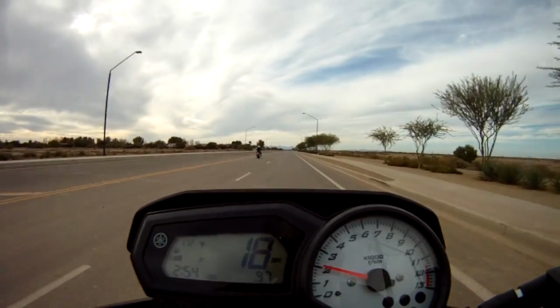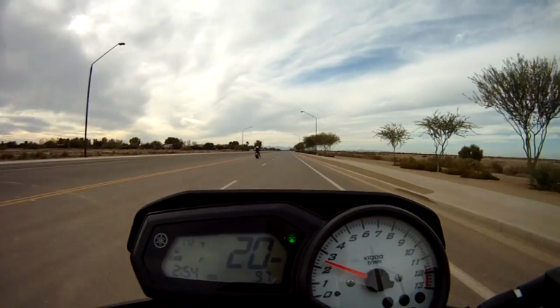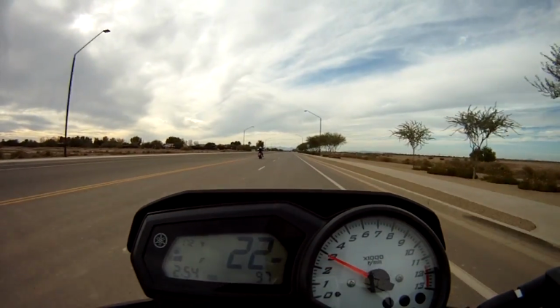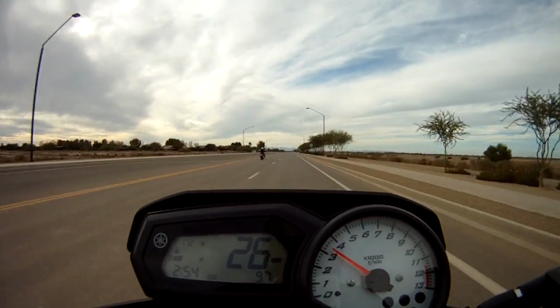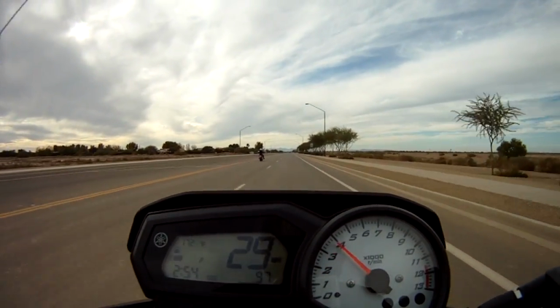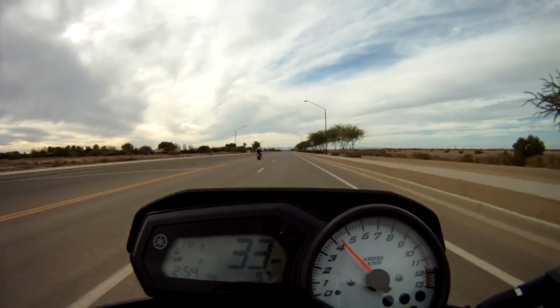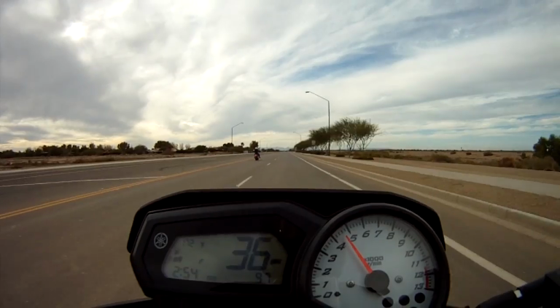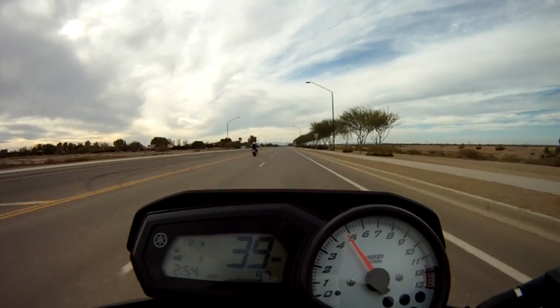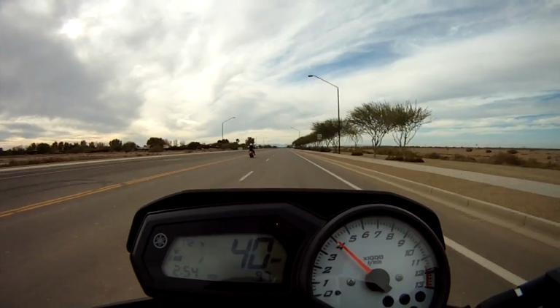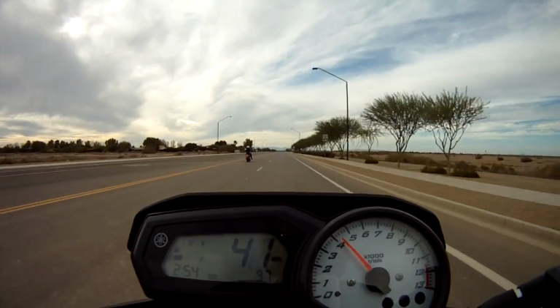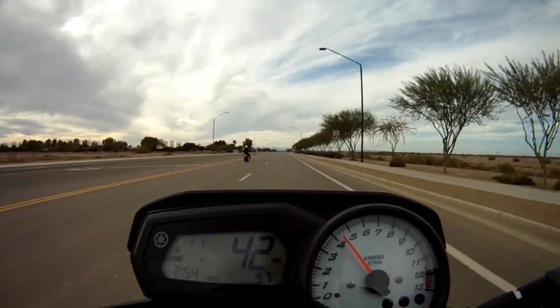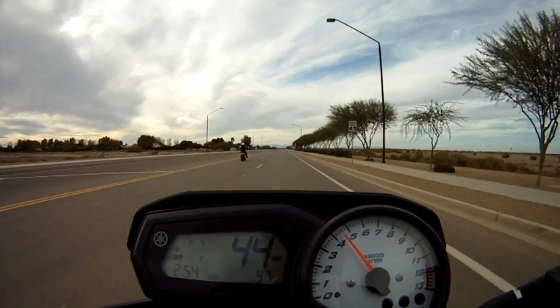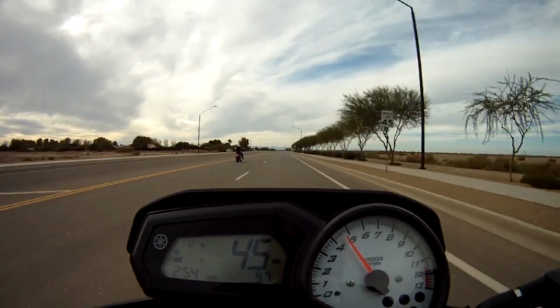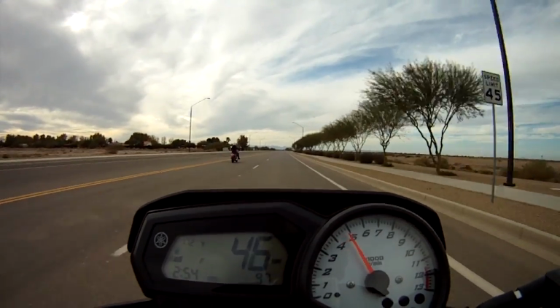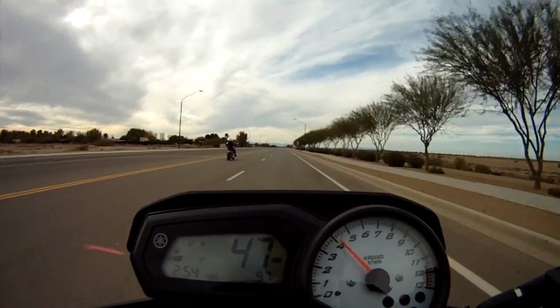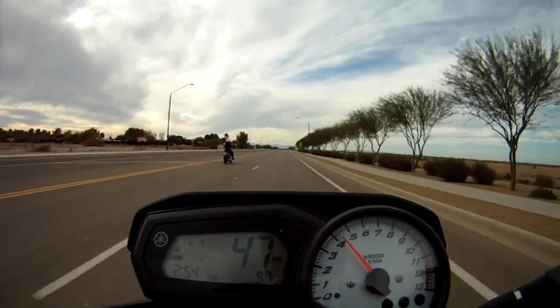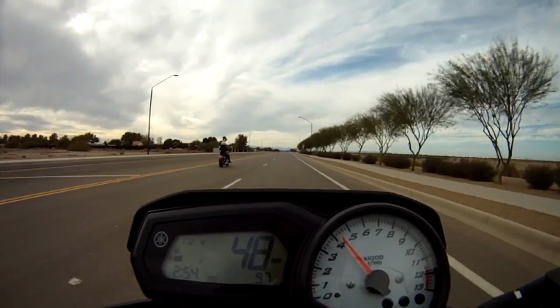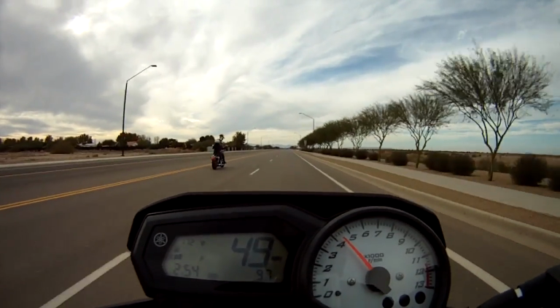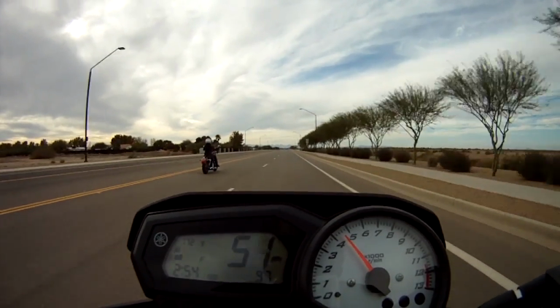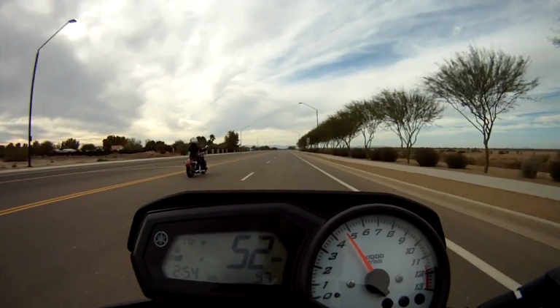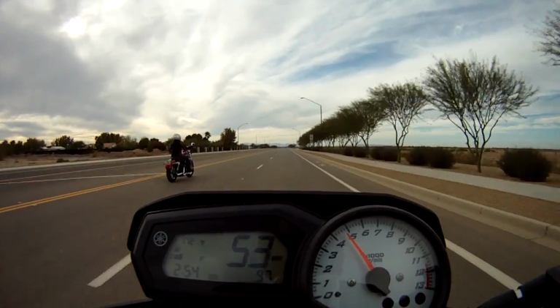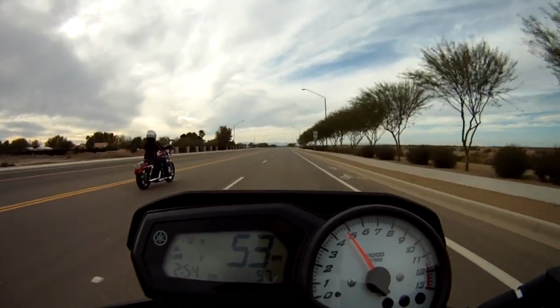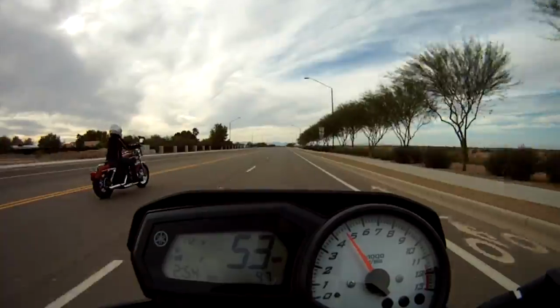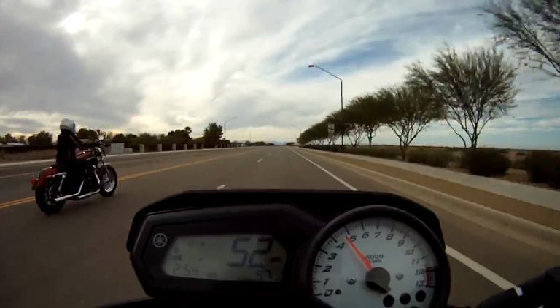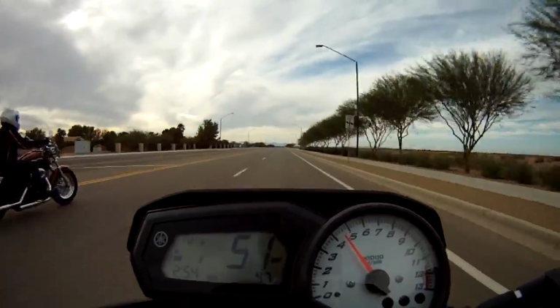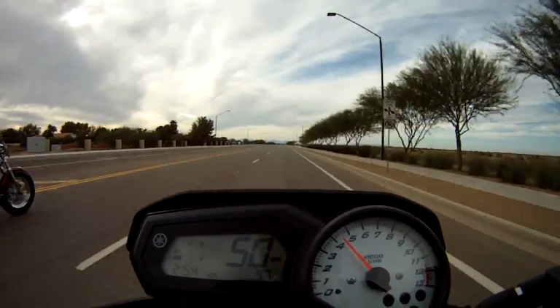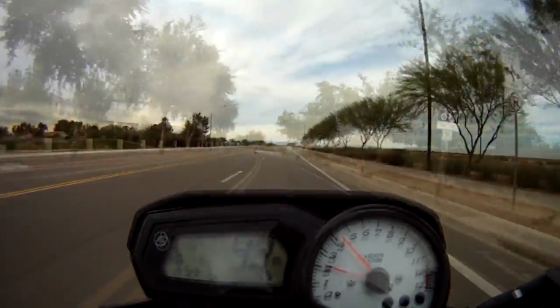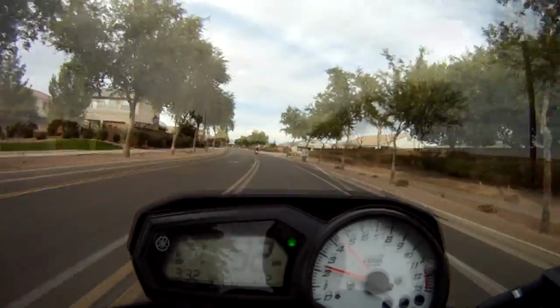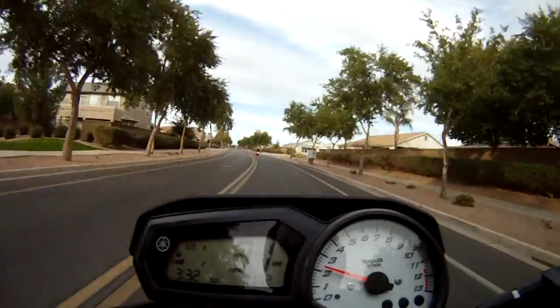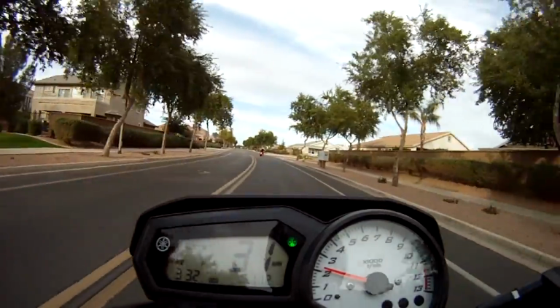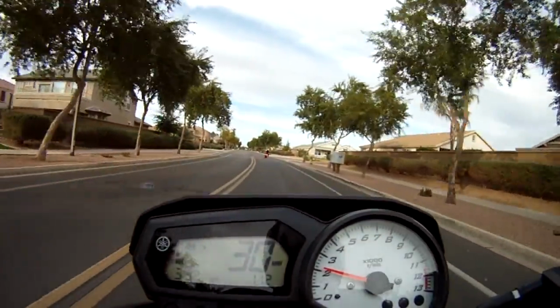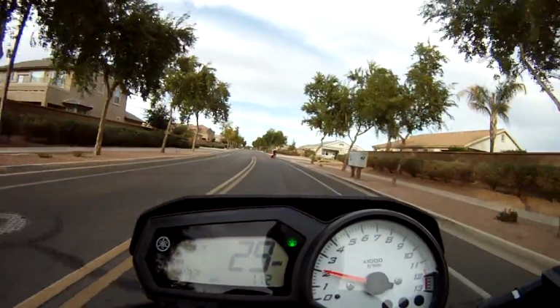Even keeping it in the lower RPMs, this bike has a lot of torque and pulls out of pretty much any gear over 20 miles per hour very easily.